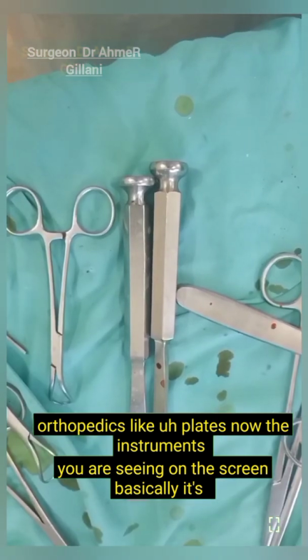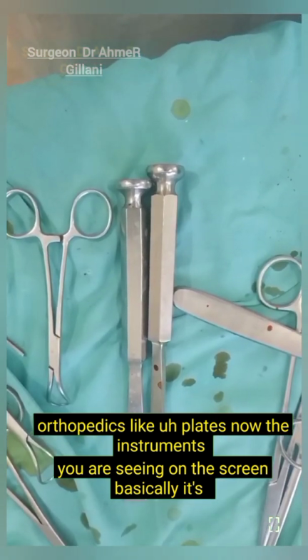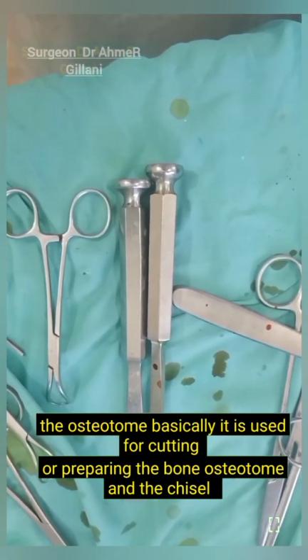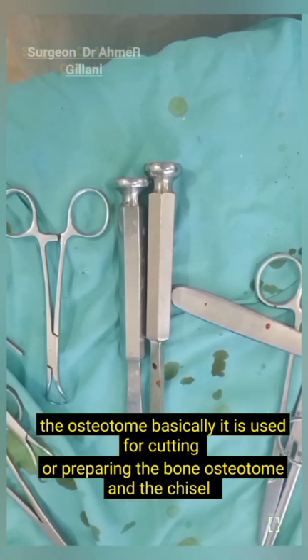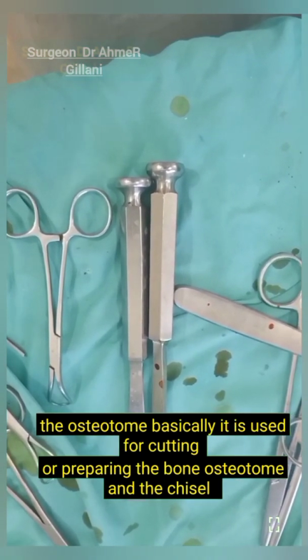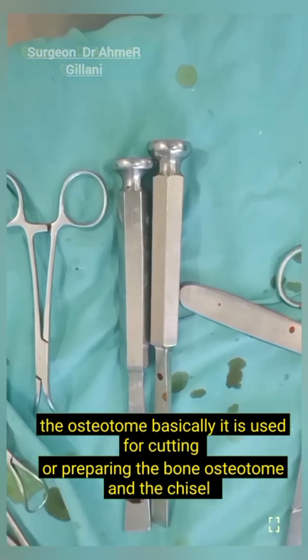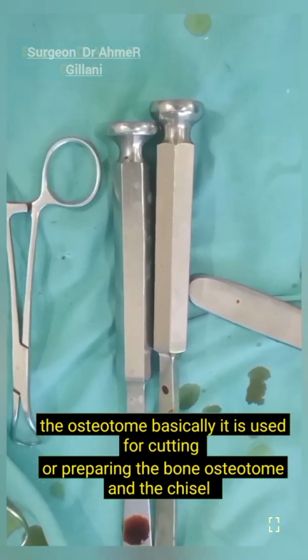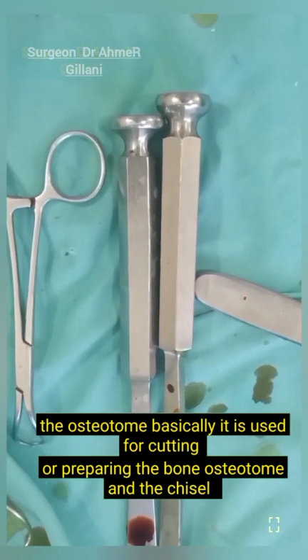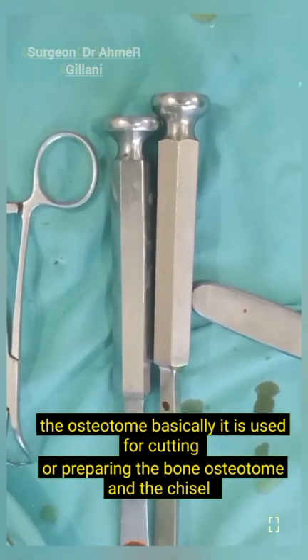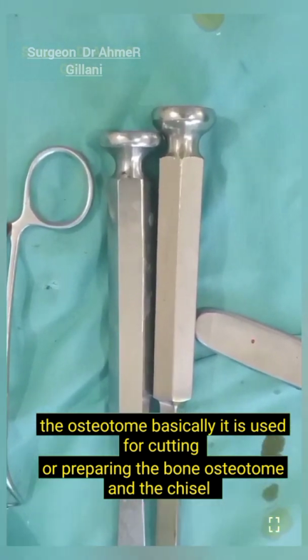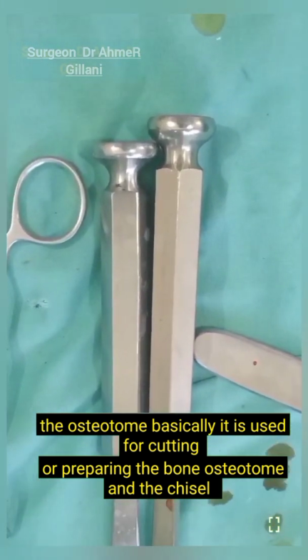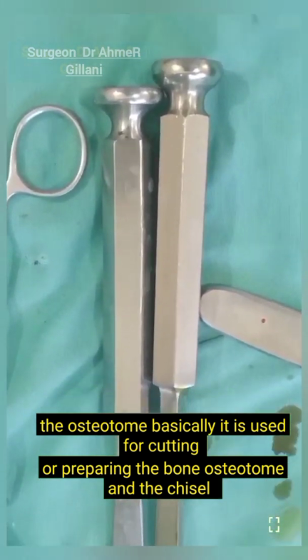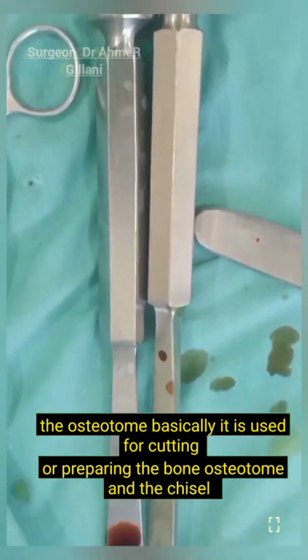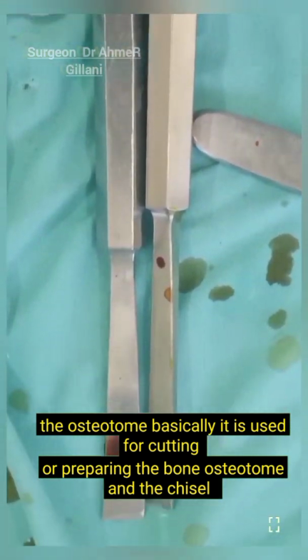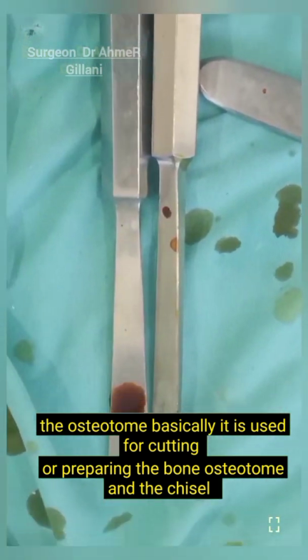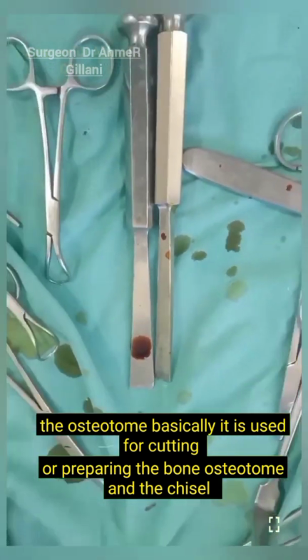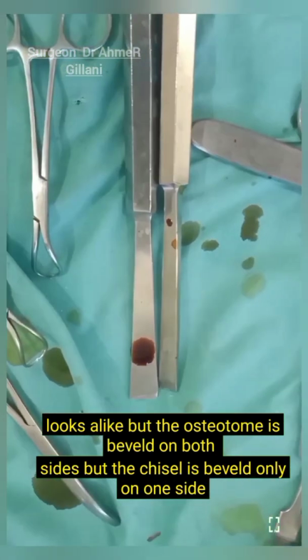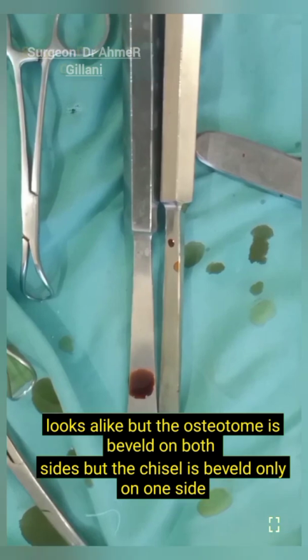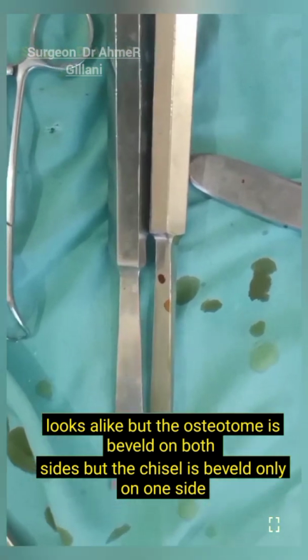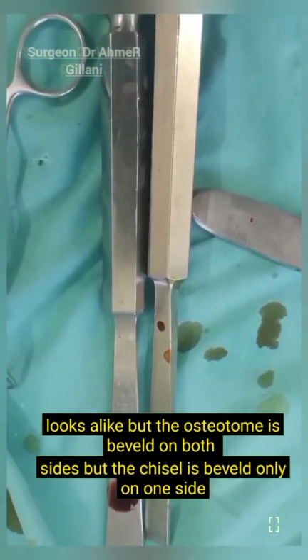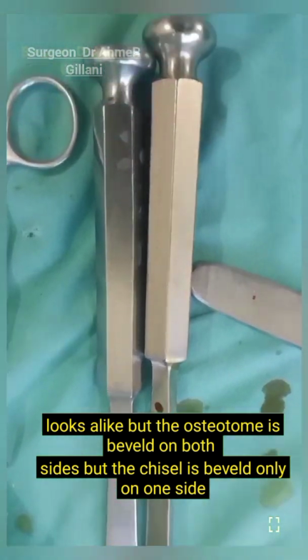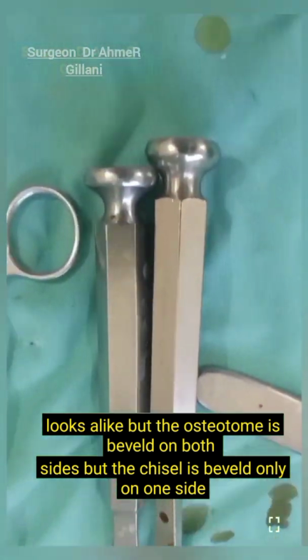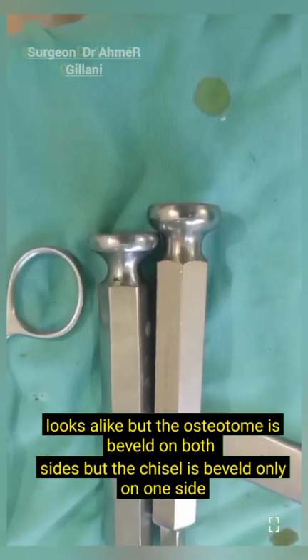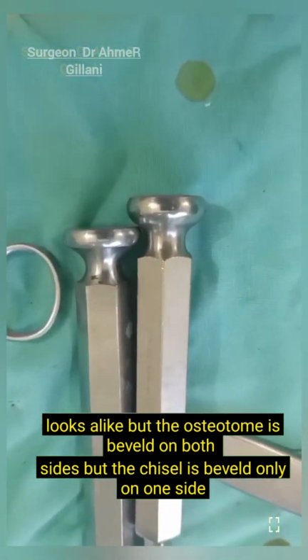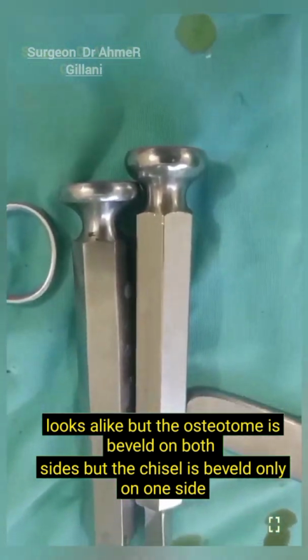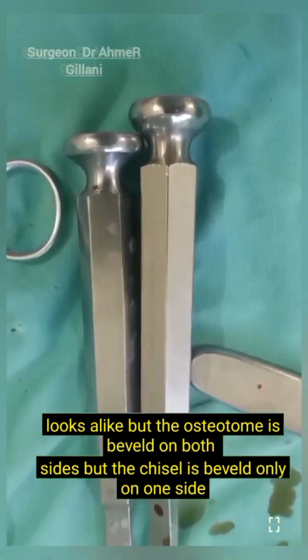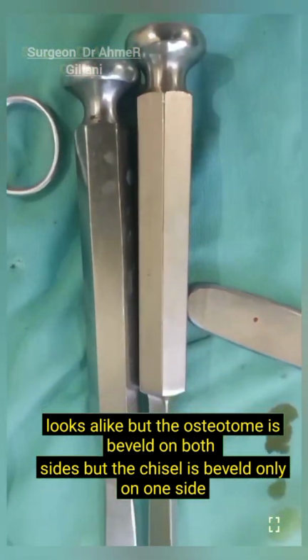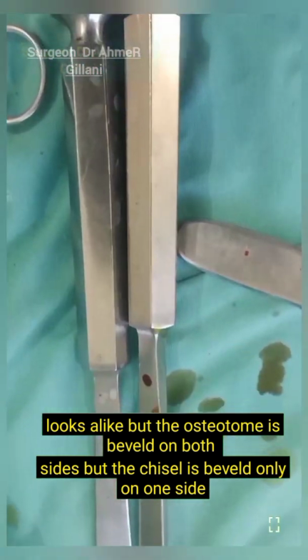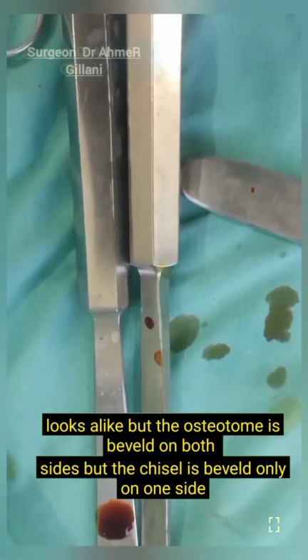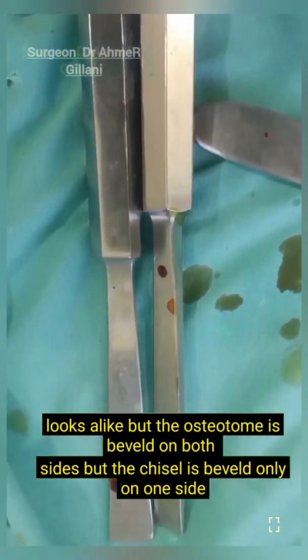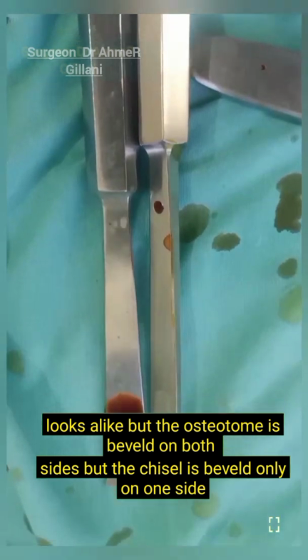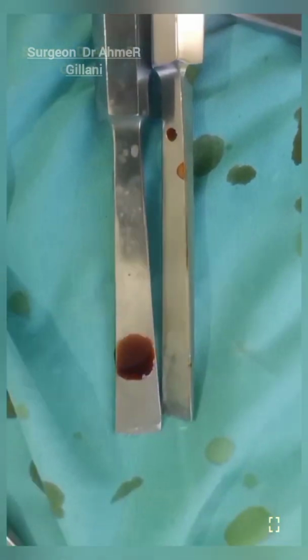The instrument you are seeing on the screen is basically the osteotome. It is used for cutting or preparing the bone. The osteotome and the chisel look alike, but the osteotome is beveled on both sides while the chisel is beveled on only one side.